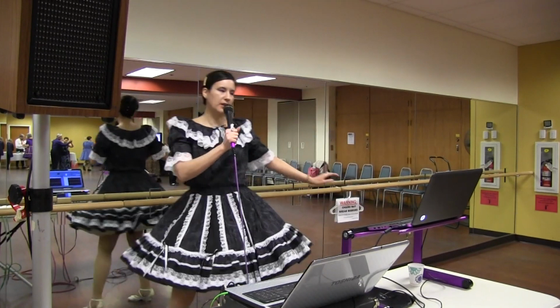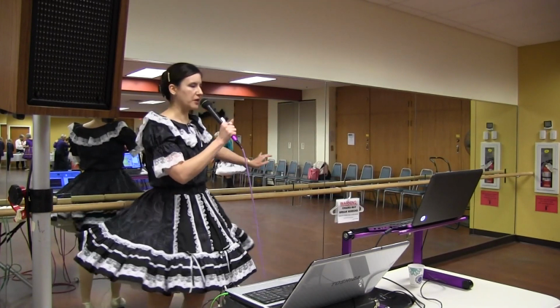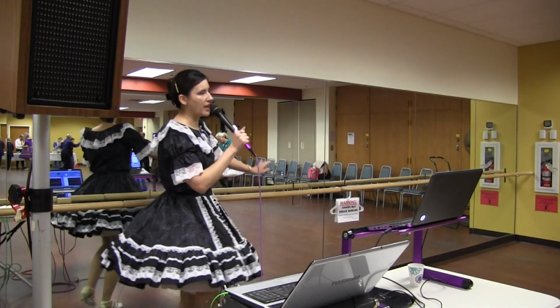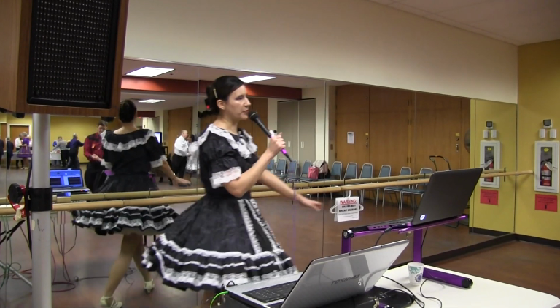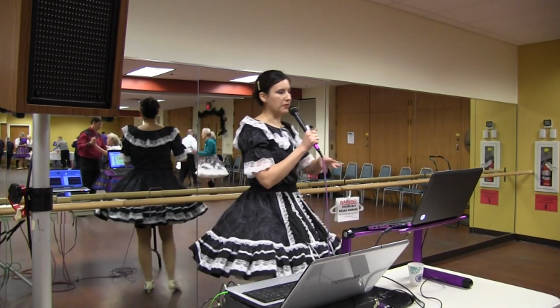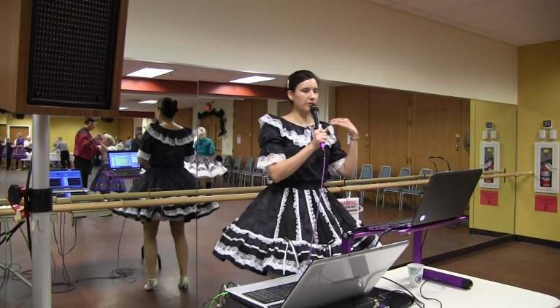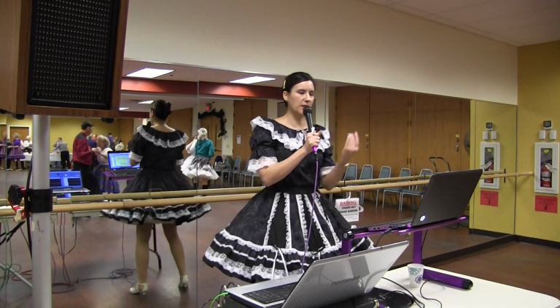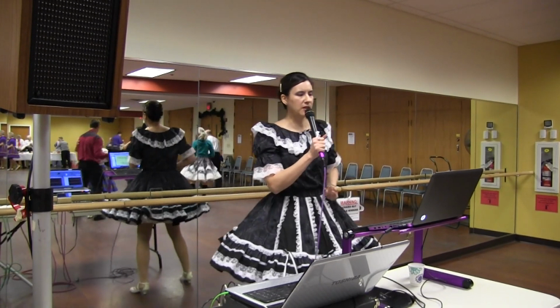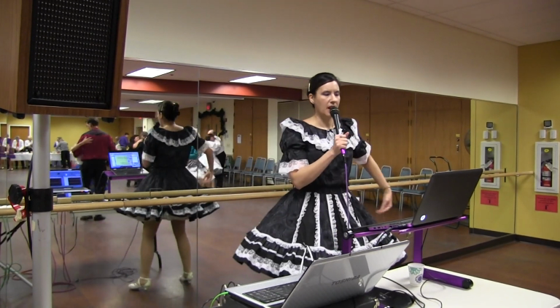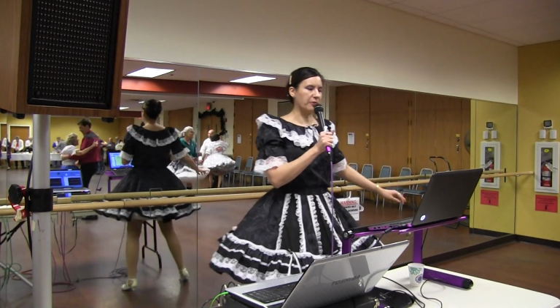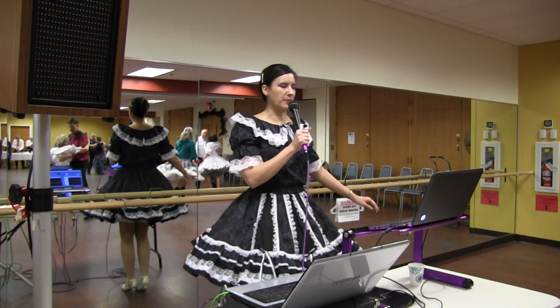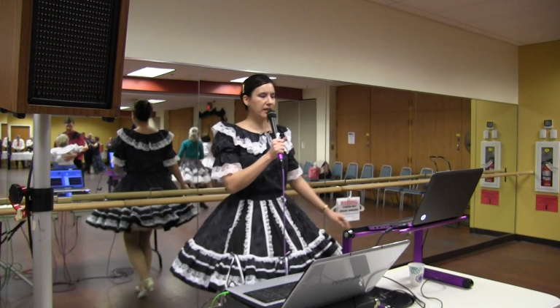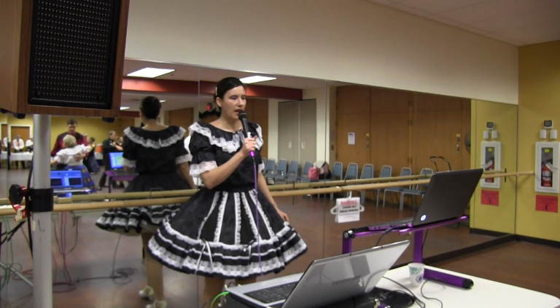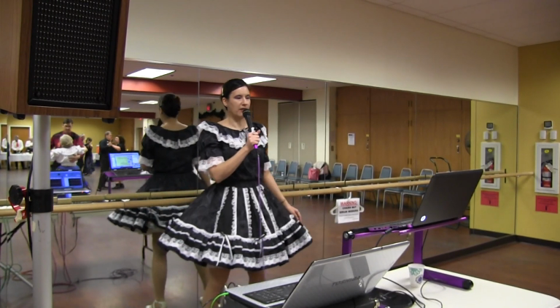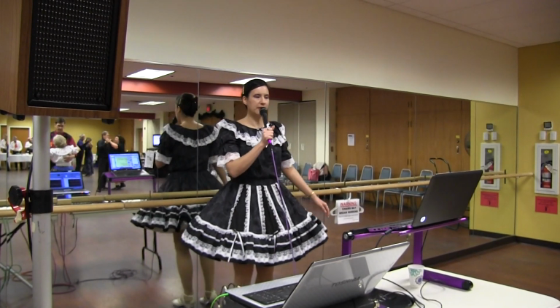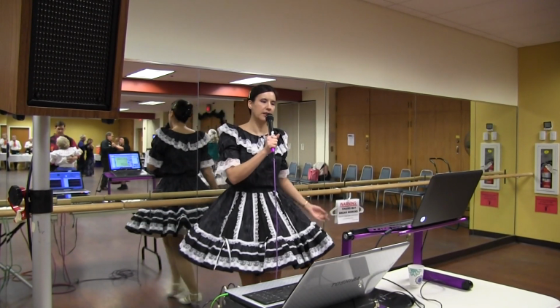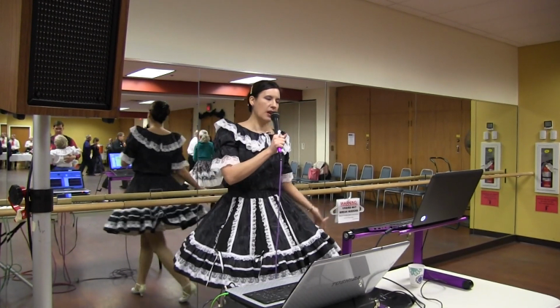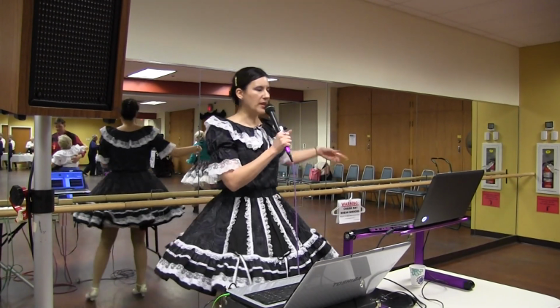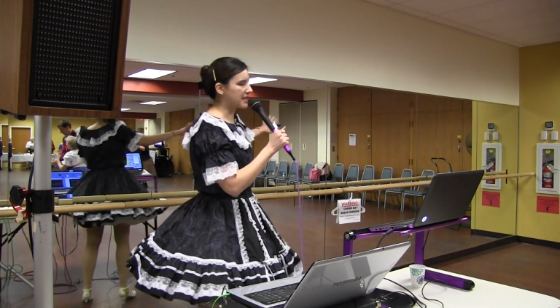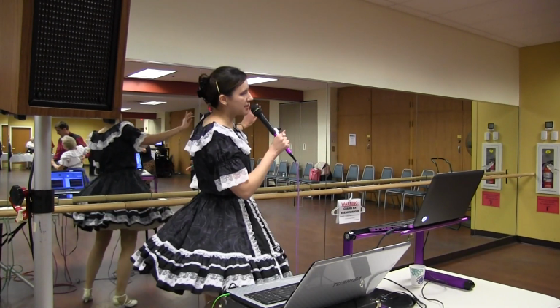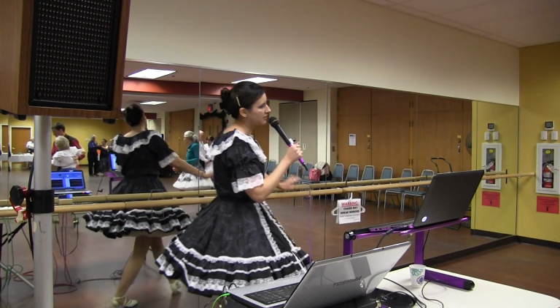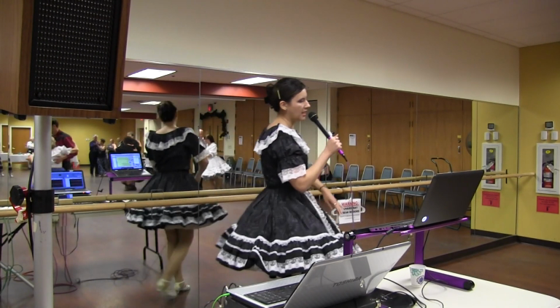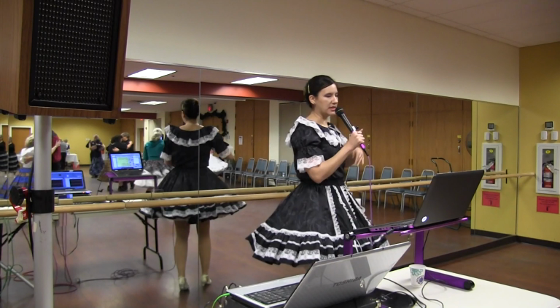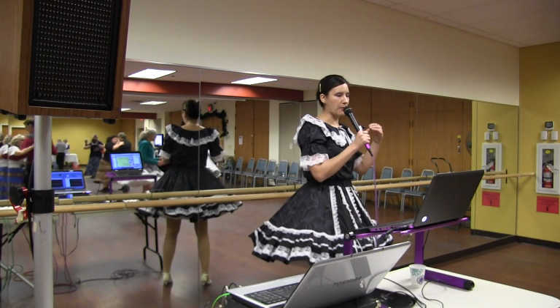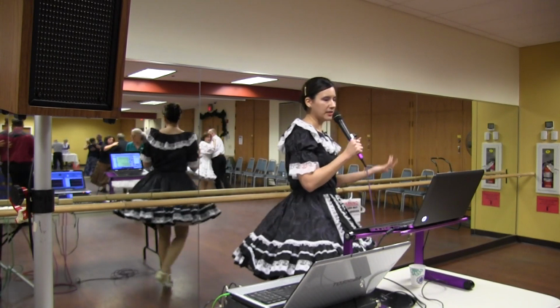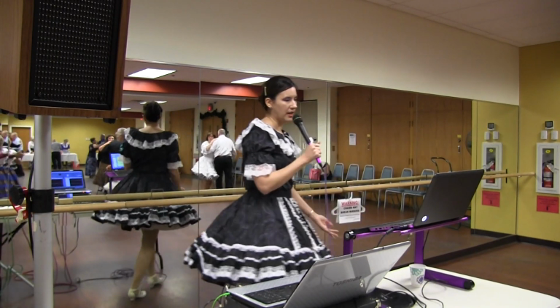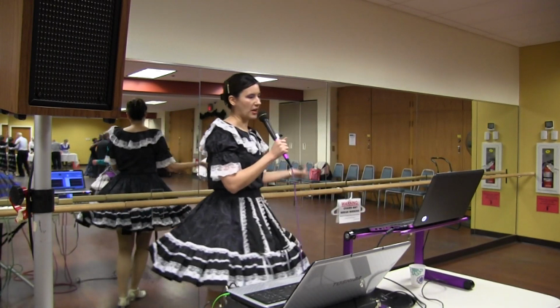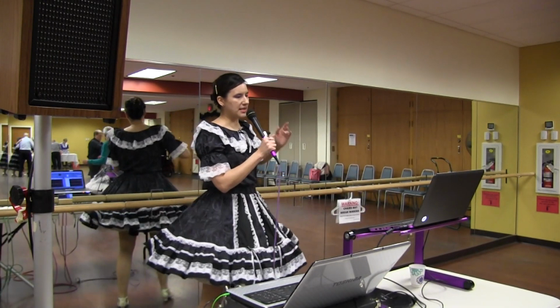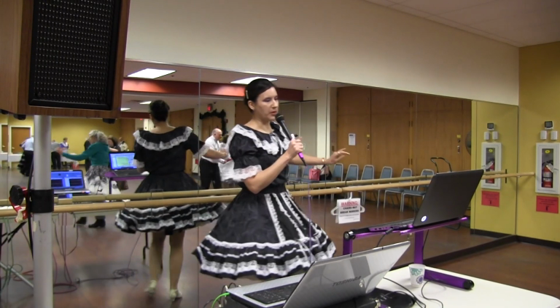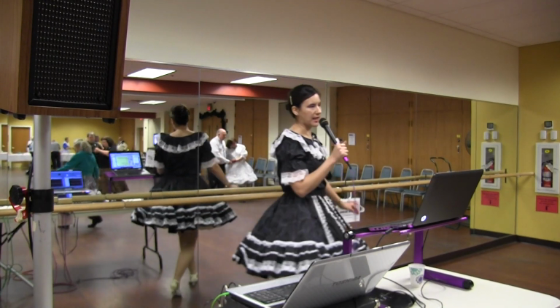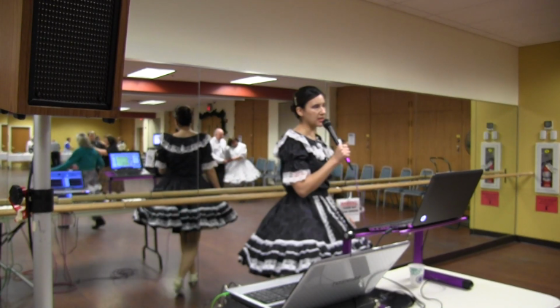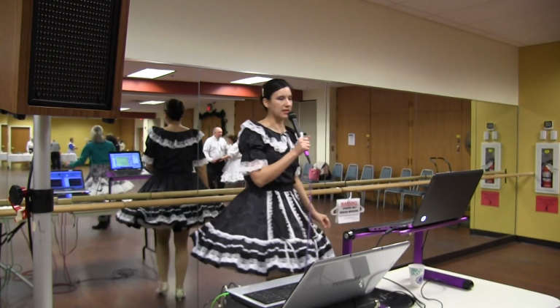Maneuver. Spin over turn. Face the wall. Half box back. Hover. Weave six to semi. Chair and slip, canter to center.